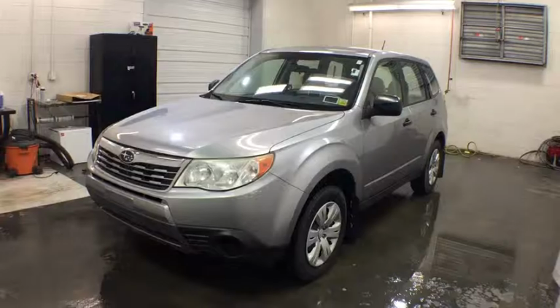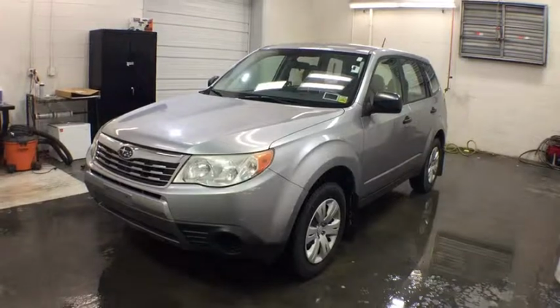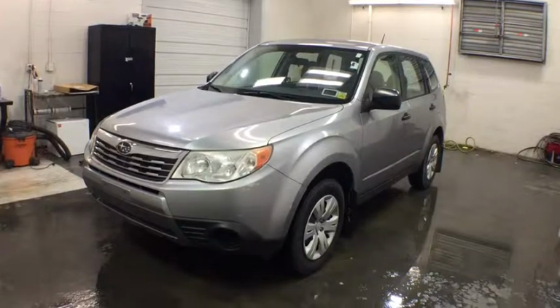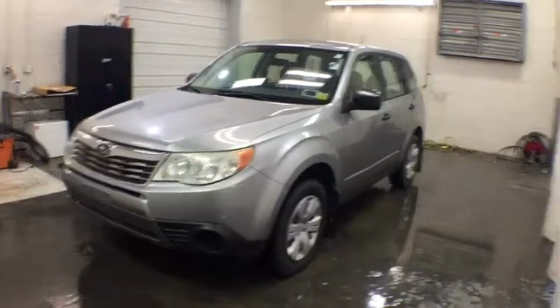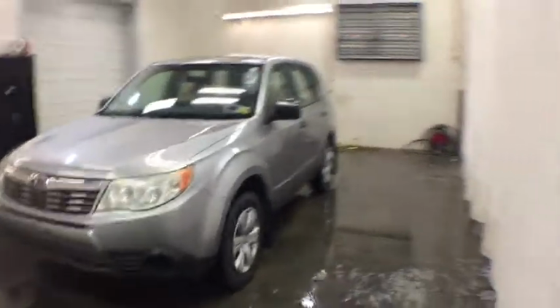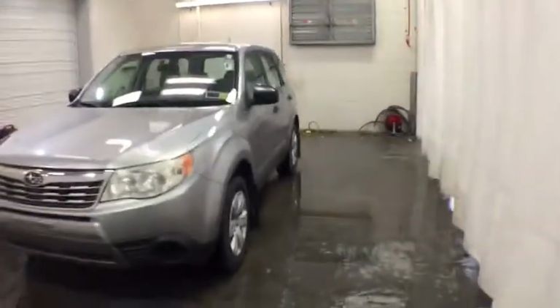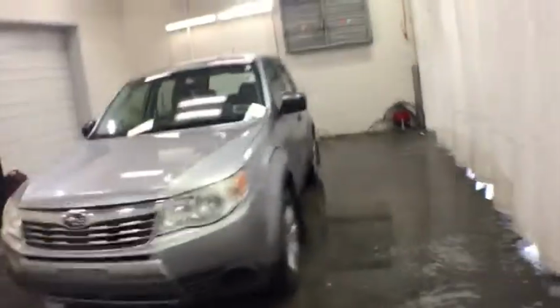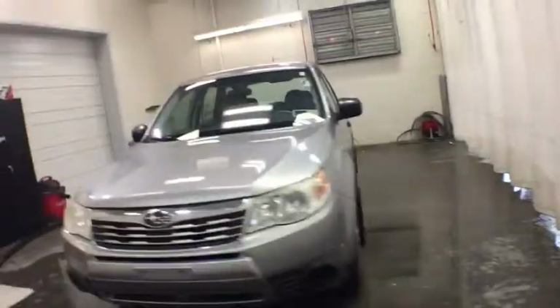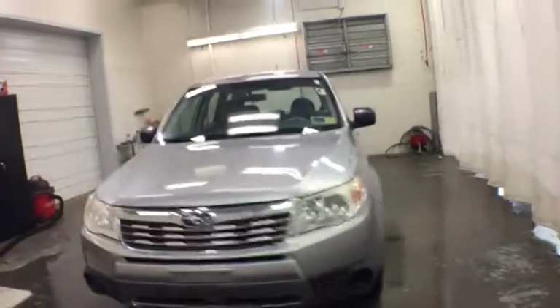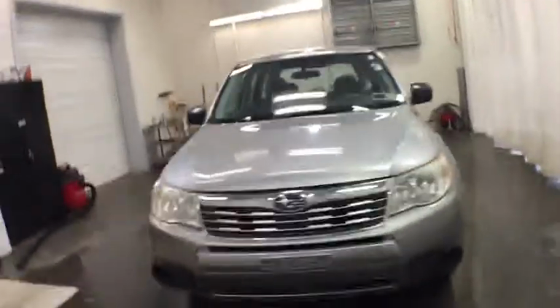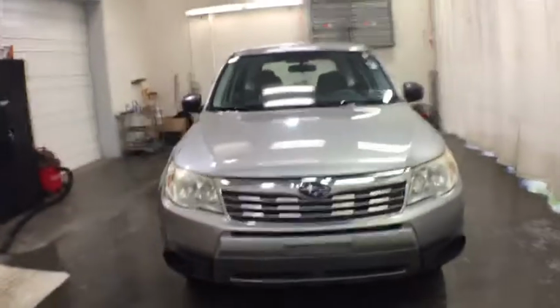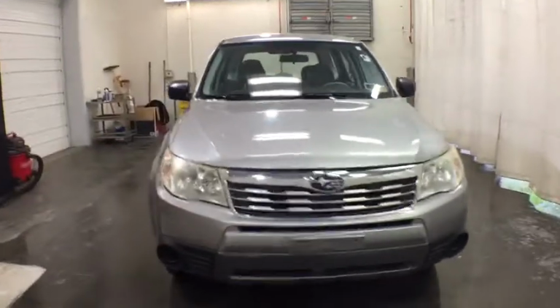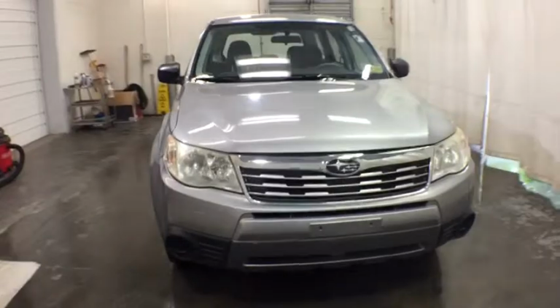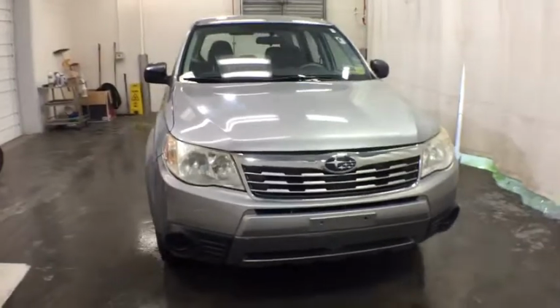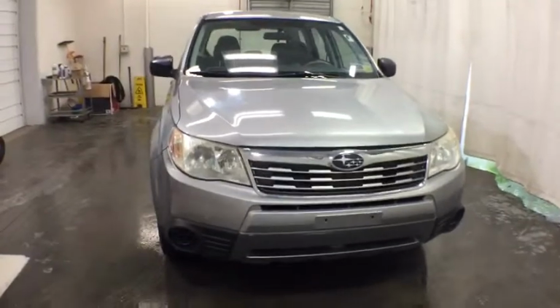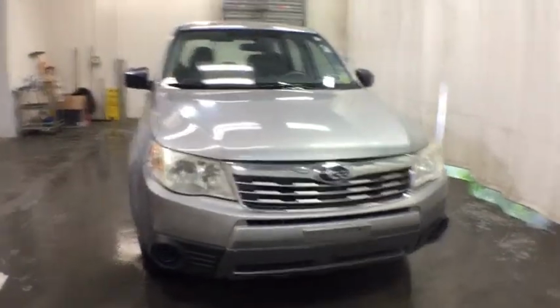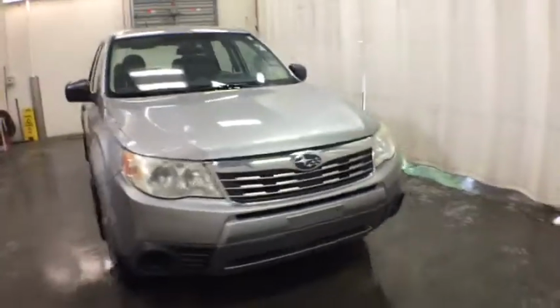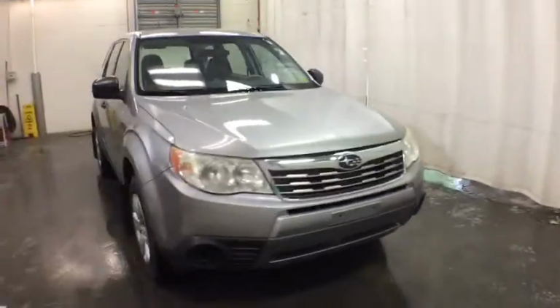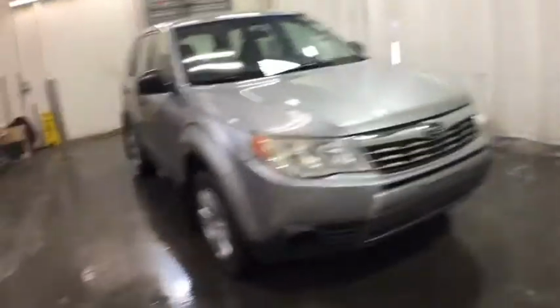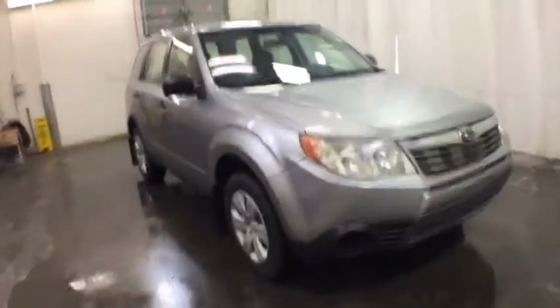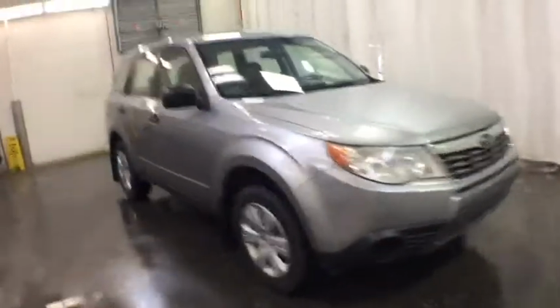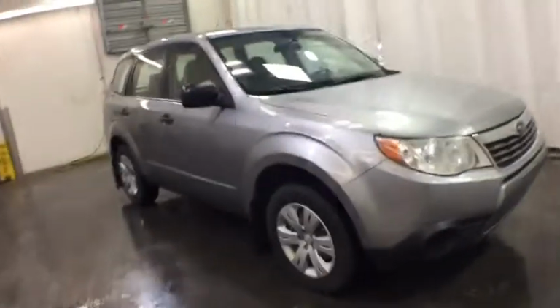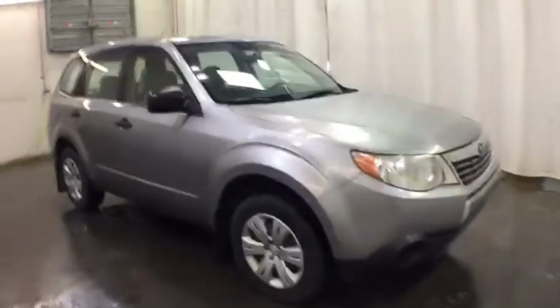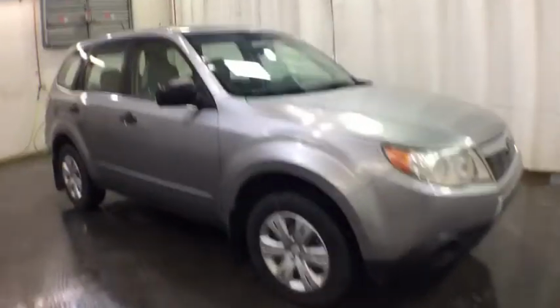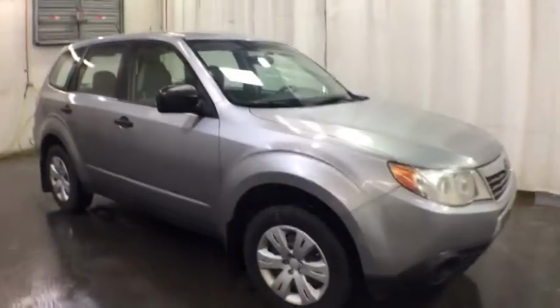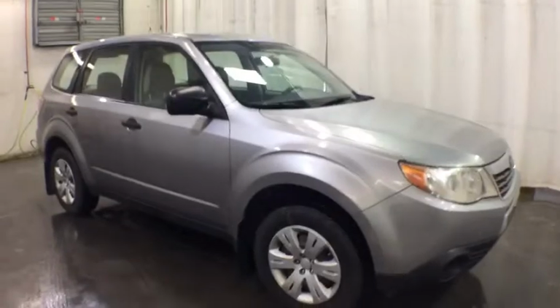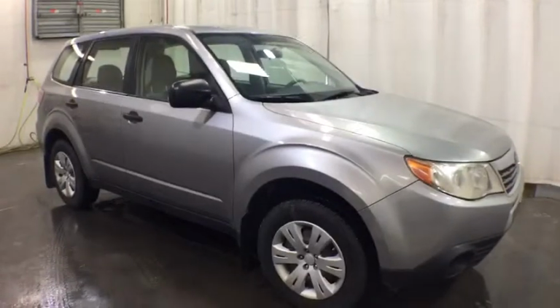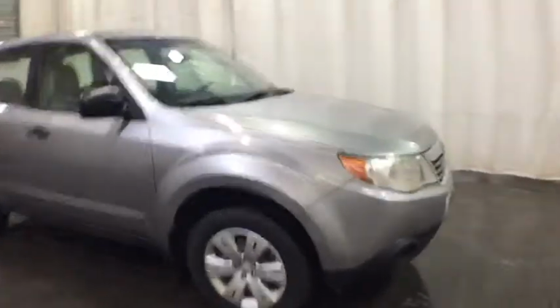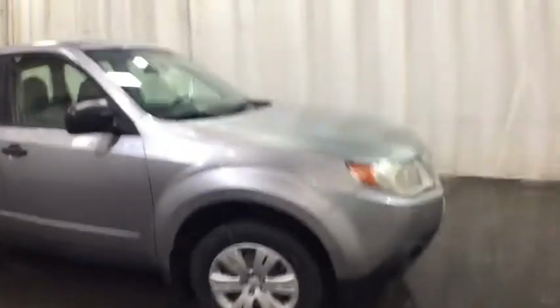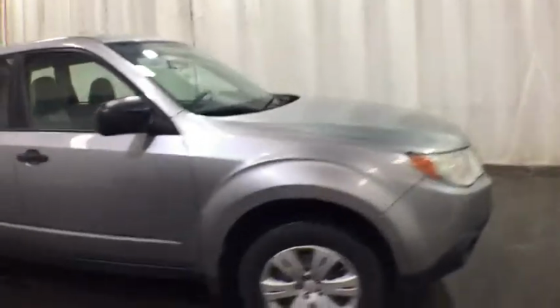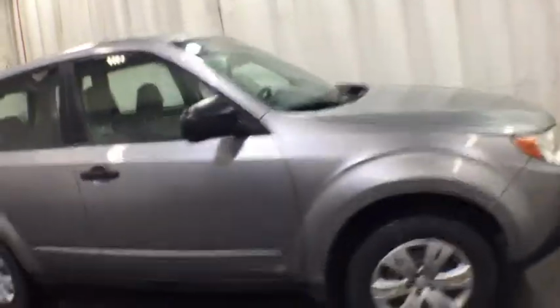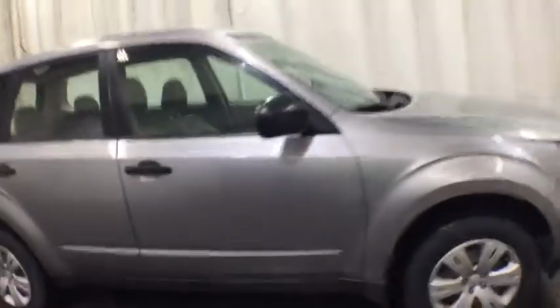The 2010 Subaru Forester. The Subaru Forester is a sensible, practical, and affordable vehicle. It has an impressive, comfortable ride and handles well. This vehicle has less than 105,000 miles.